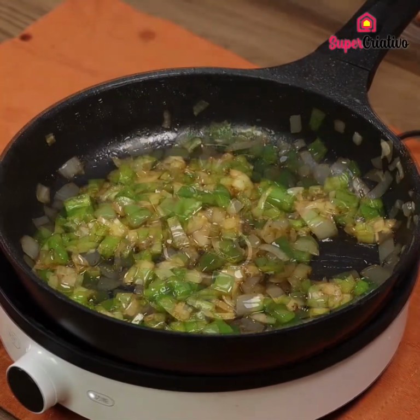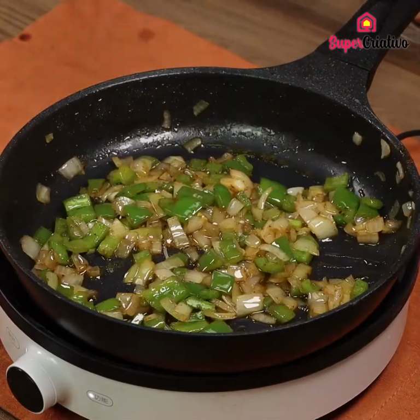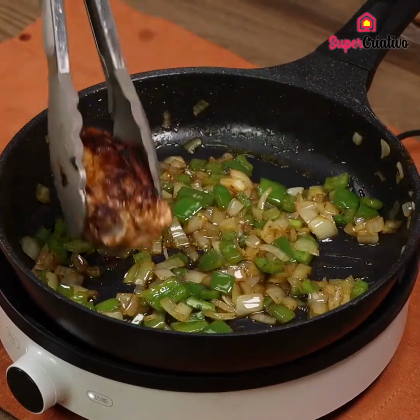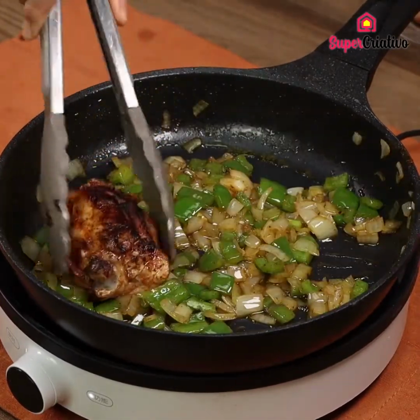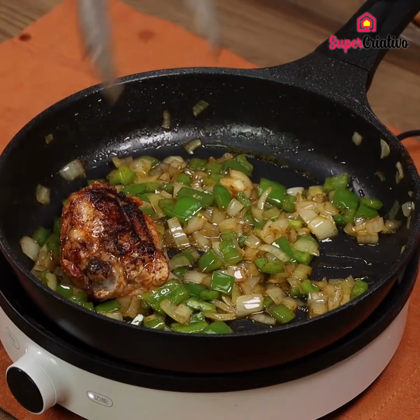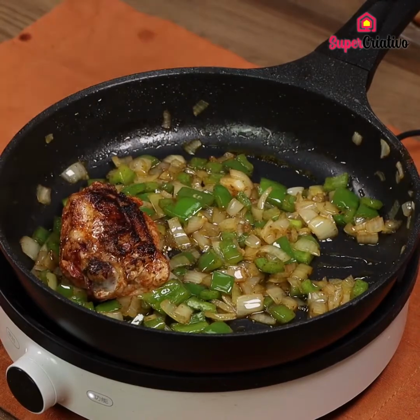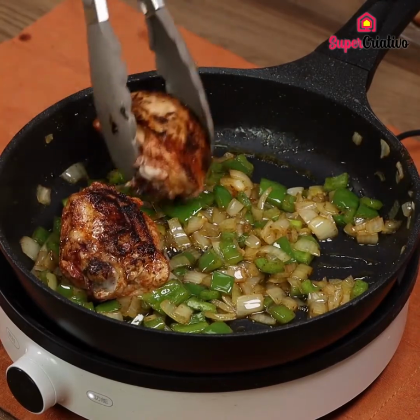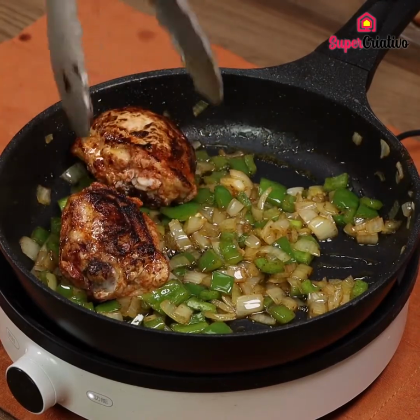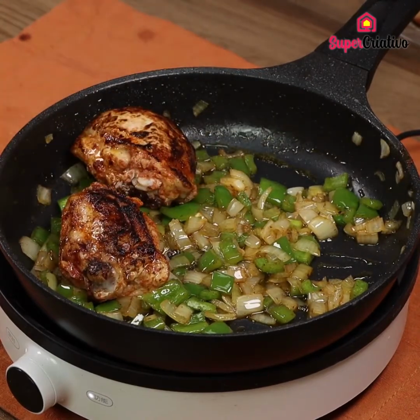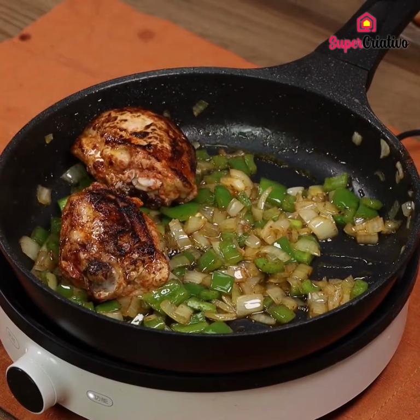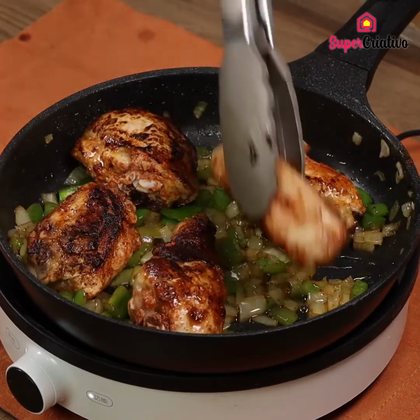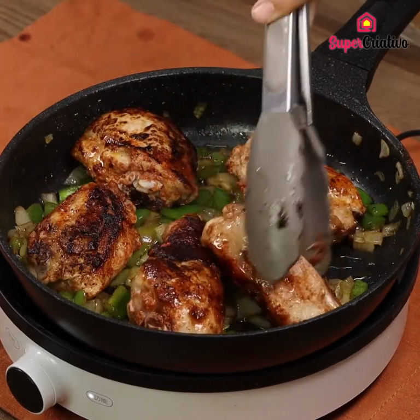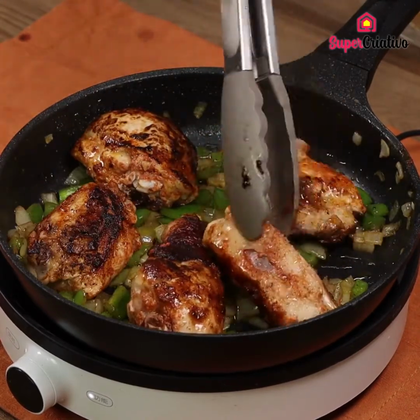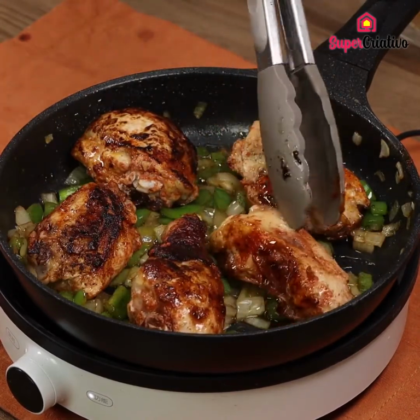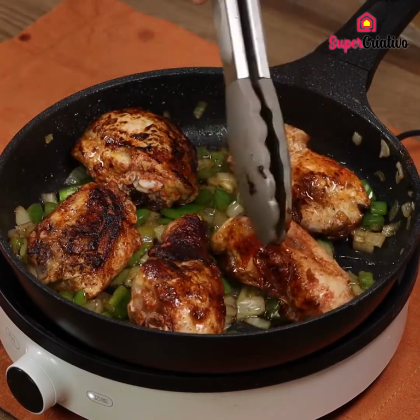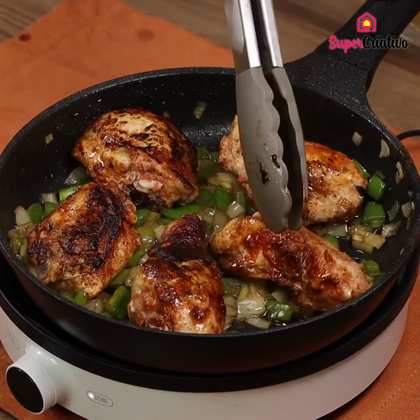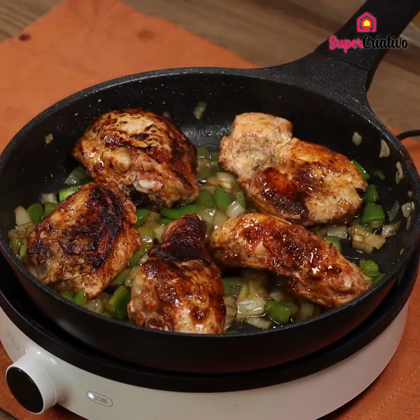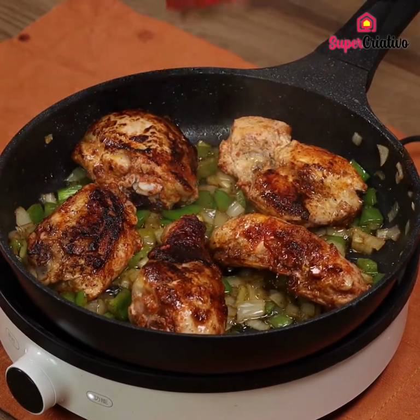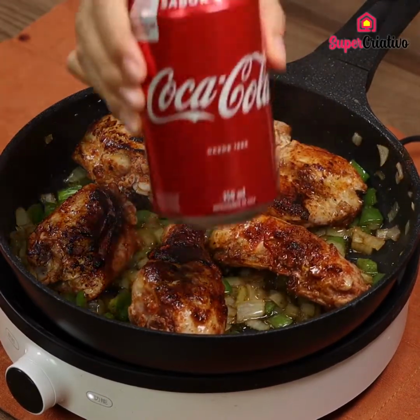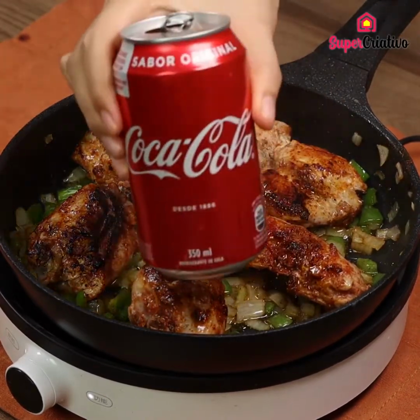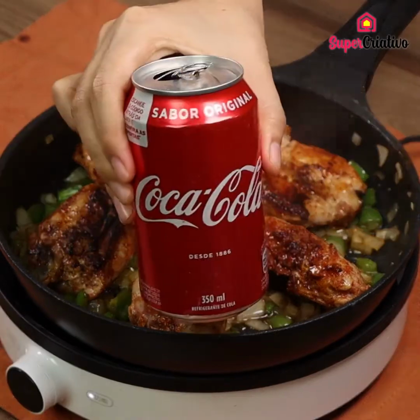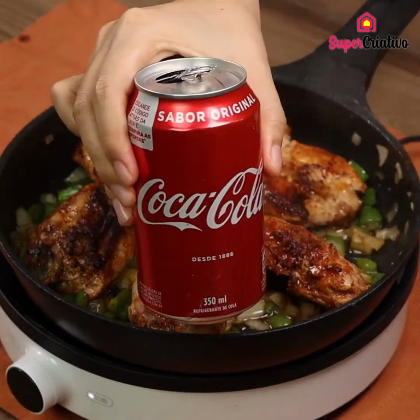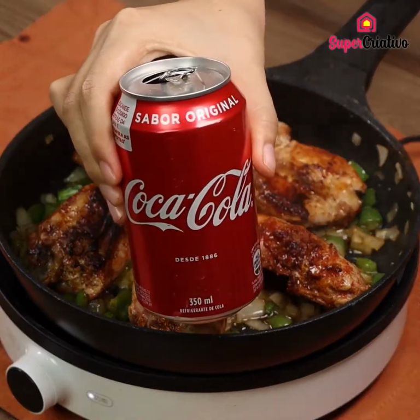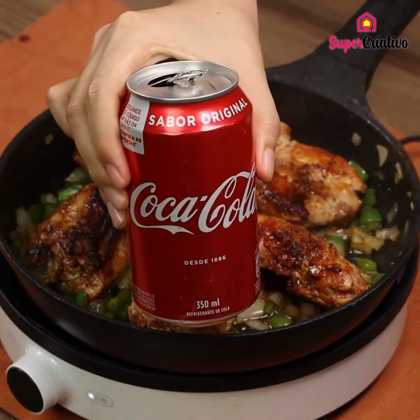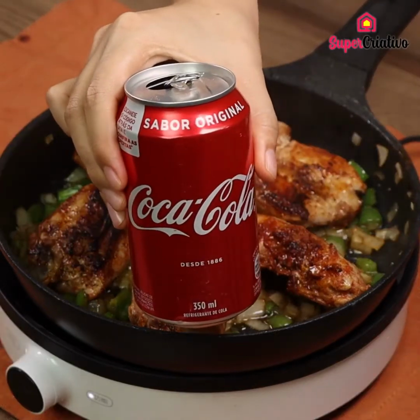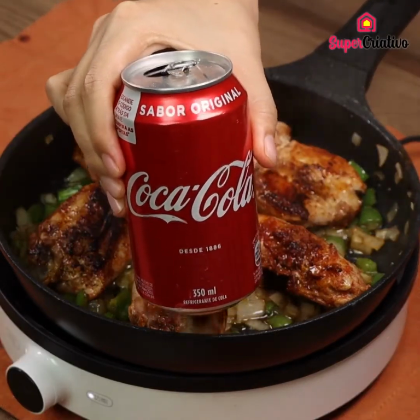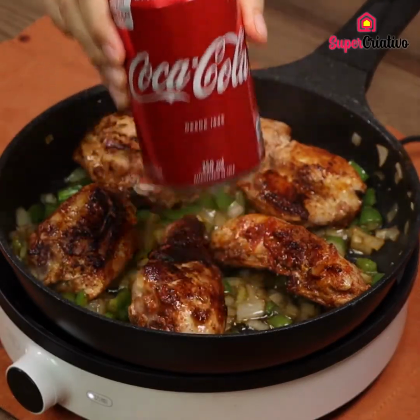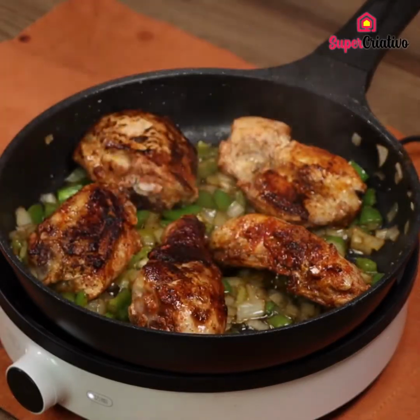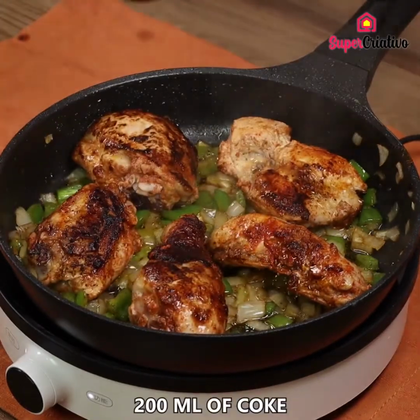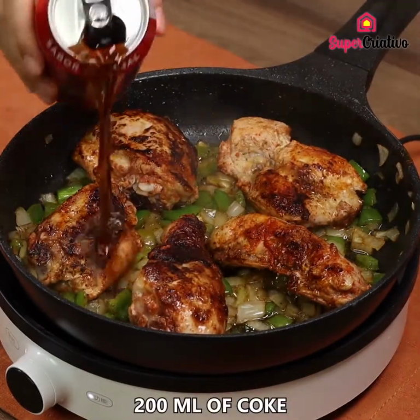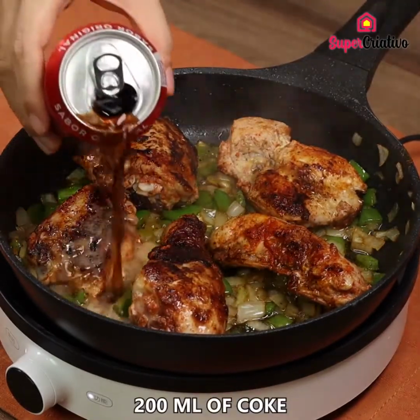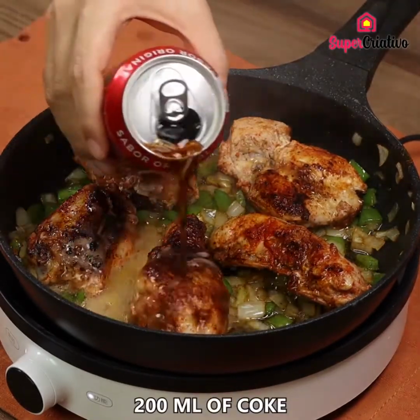Now add the chicken back again. For the next step, we are going to need some coke. Pour 200ml of coke.